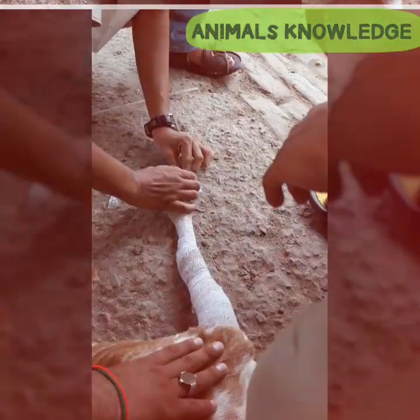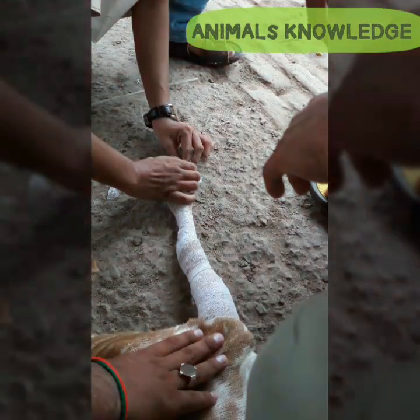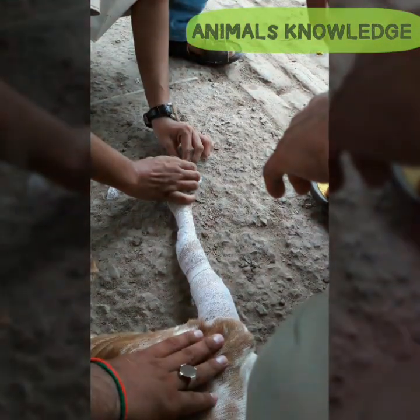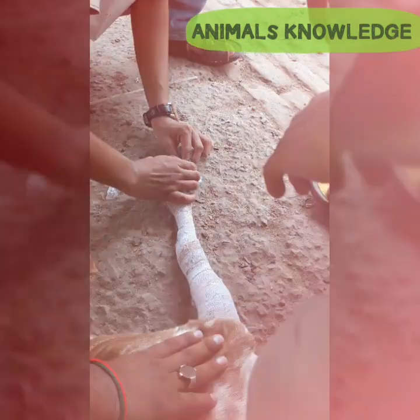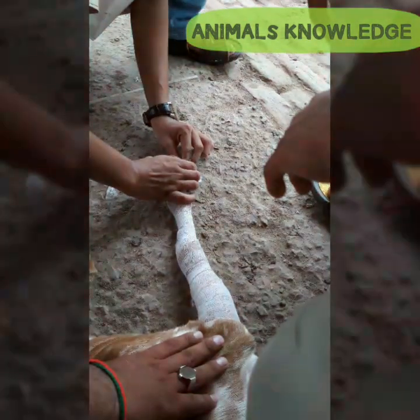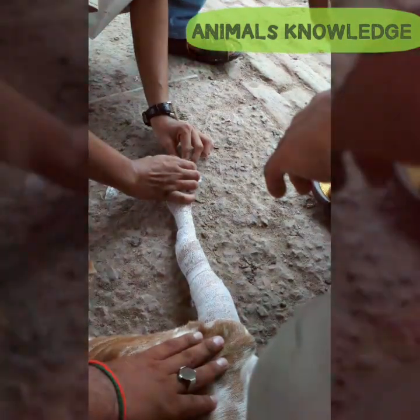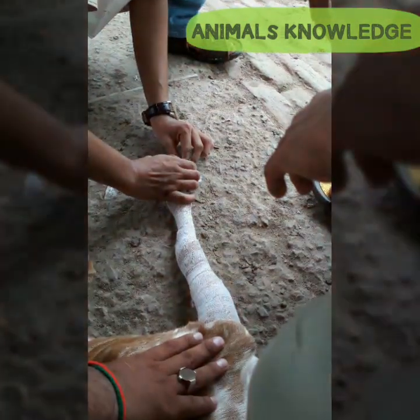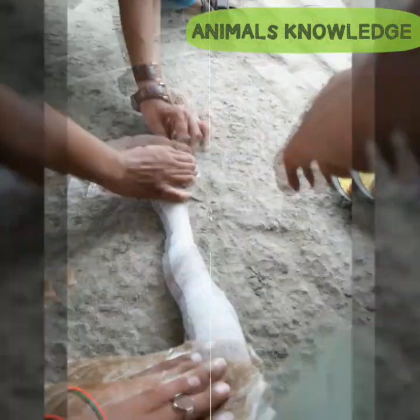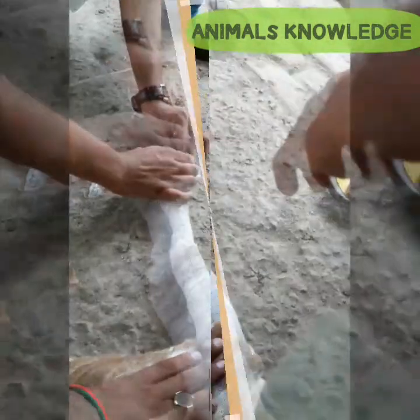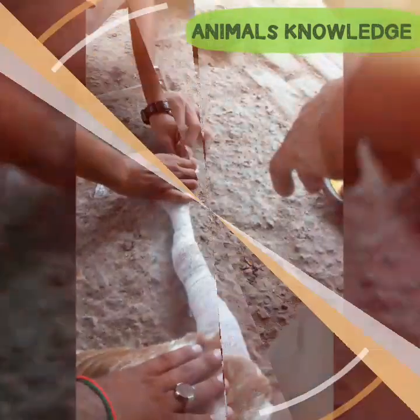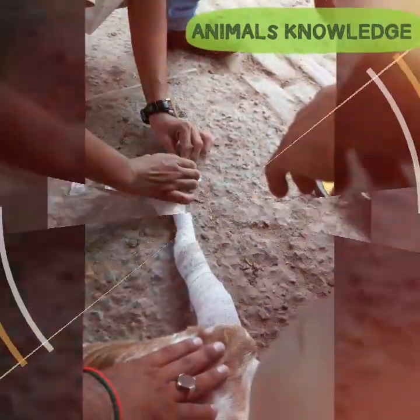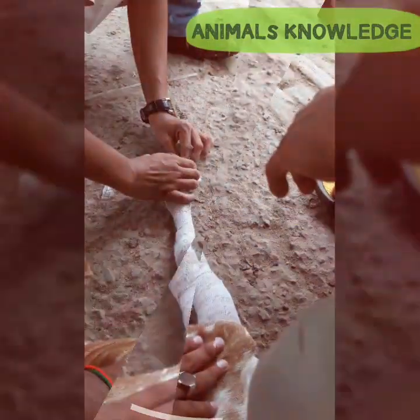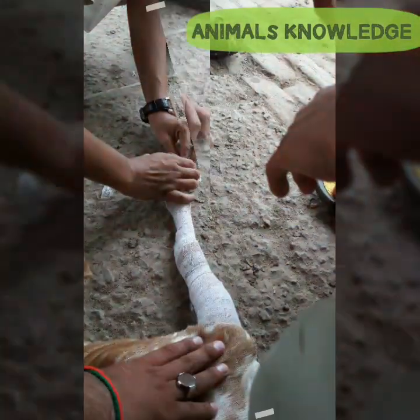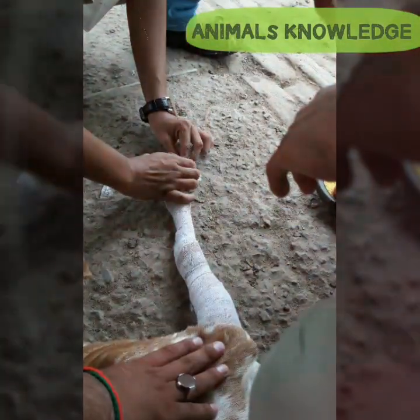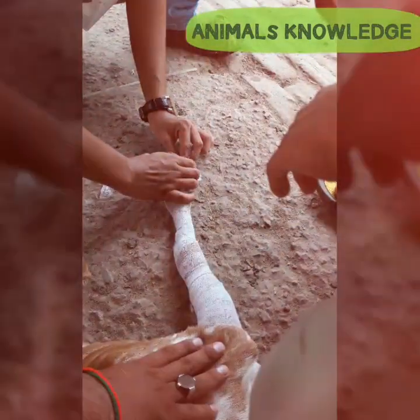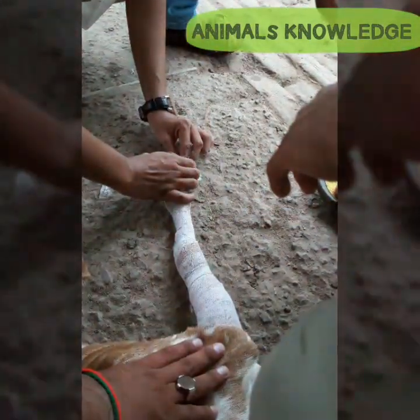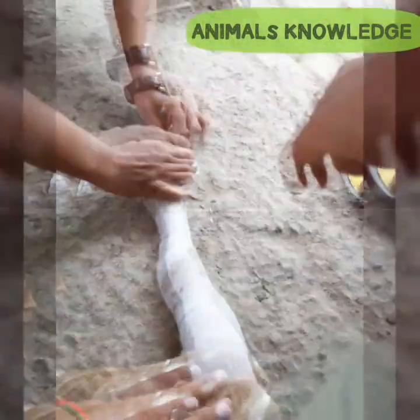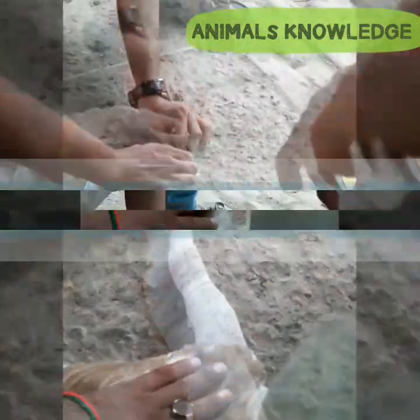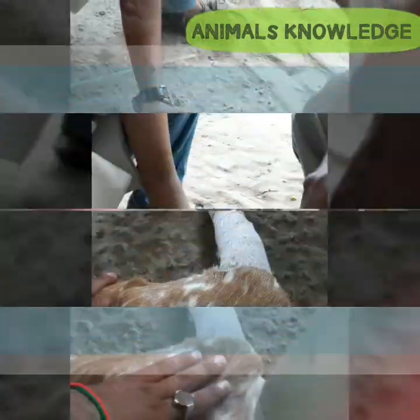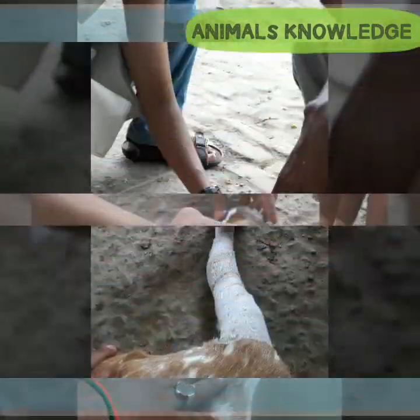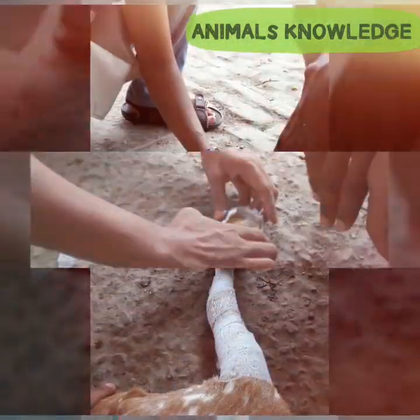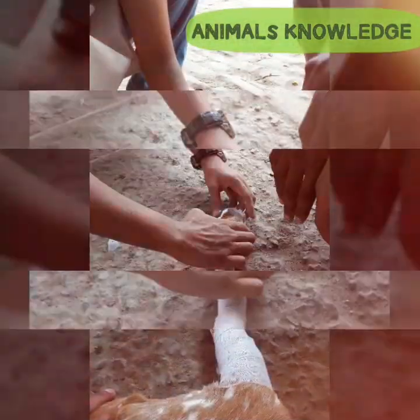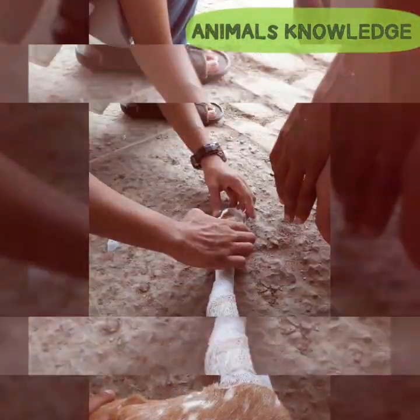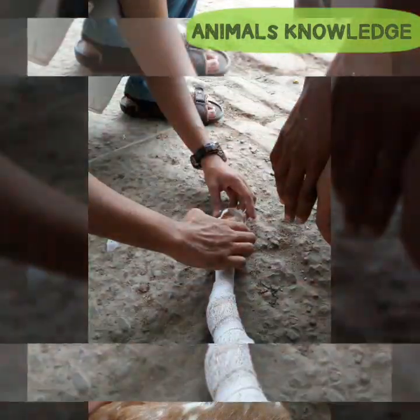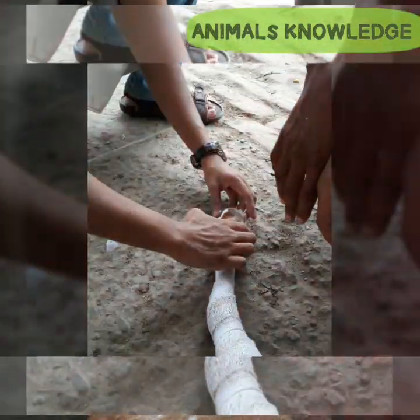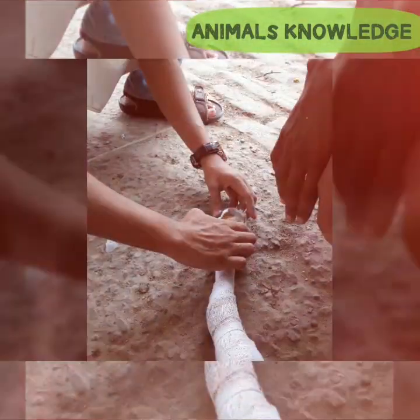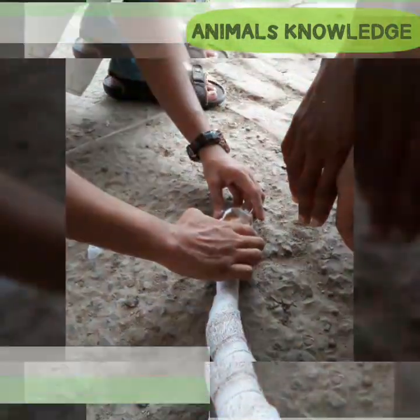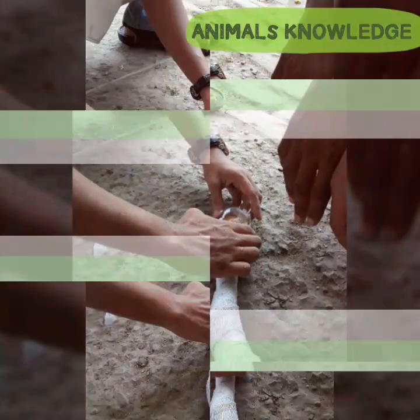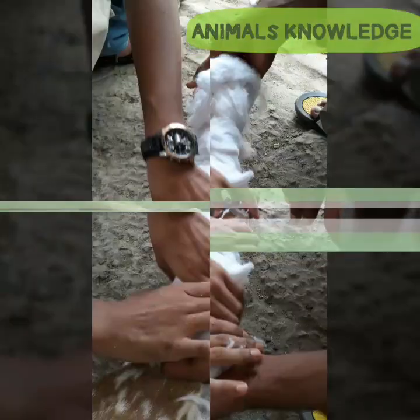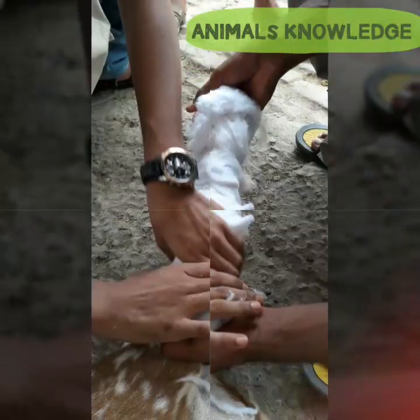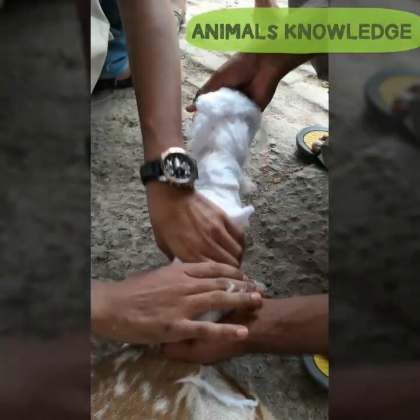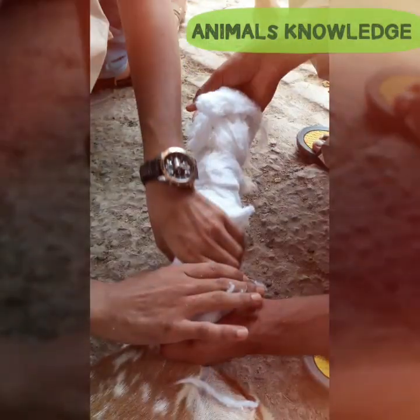First, restrain the animal on lateral recumbency. After aligning the bone, roll a cotton bandage on the whole limb.